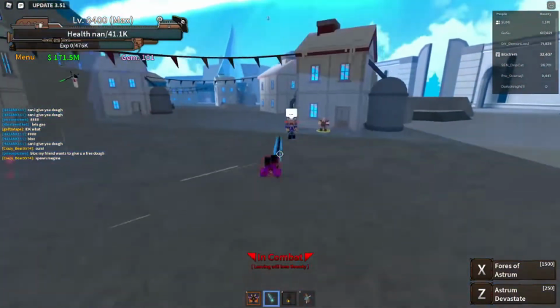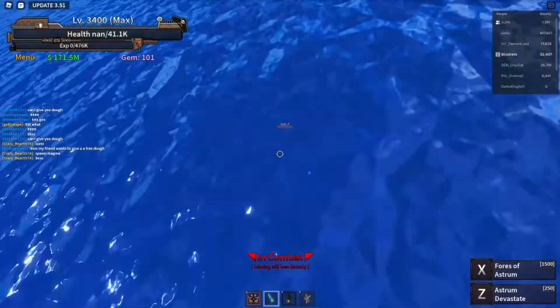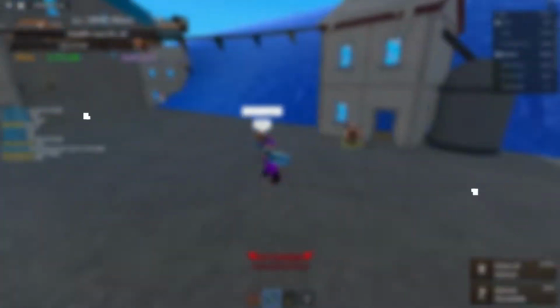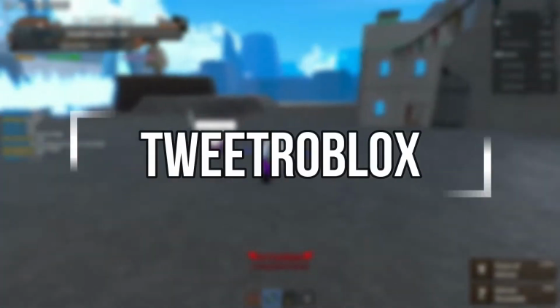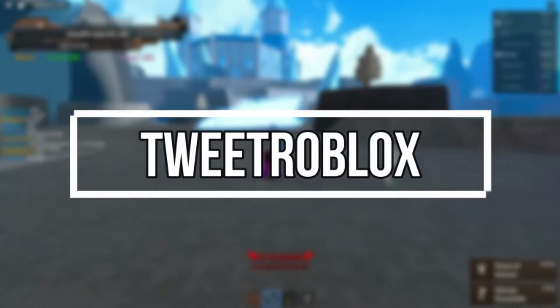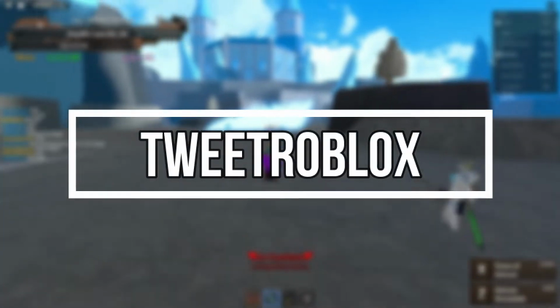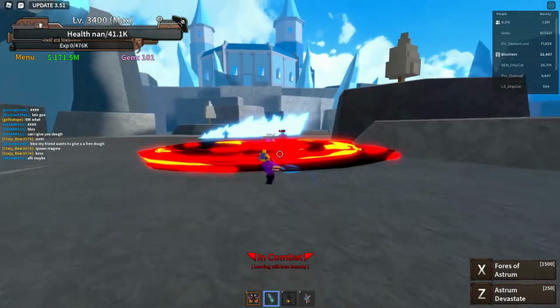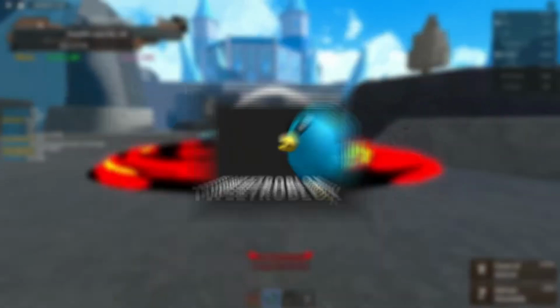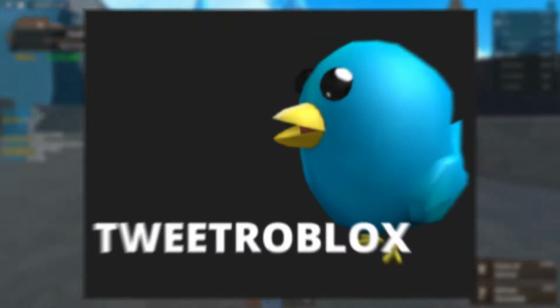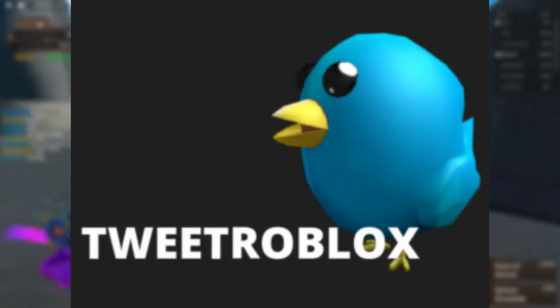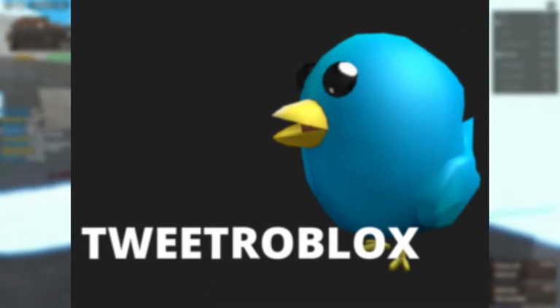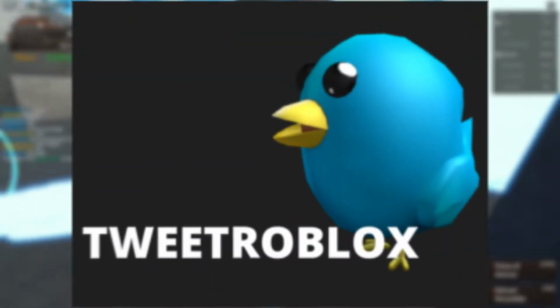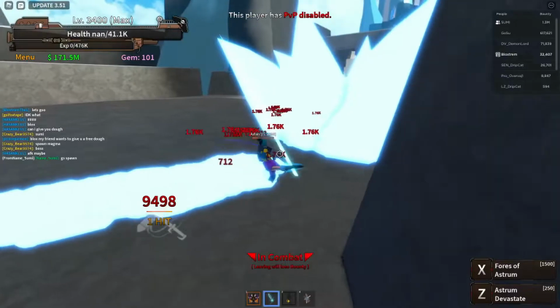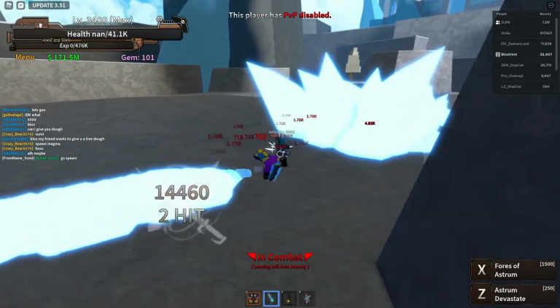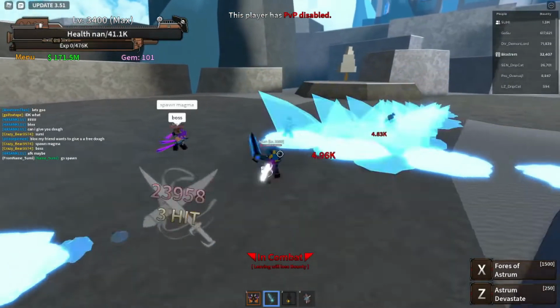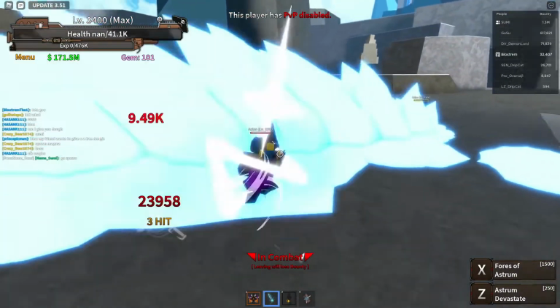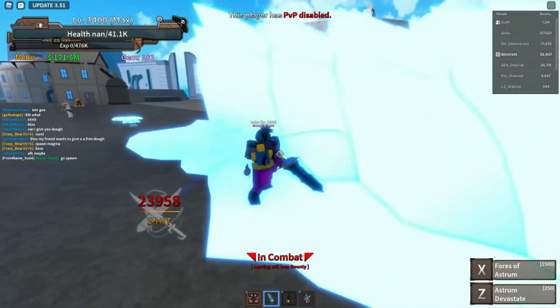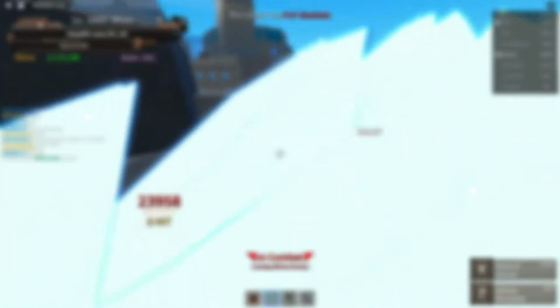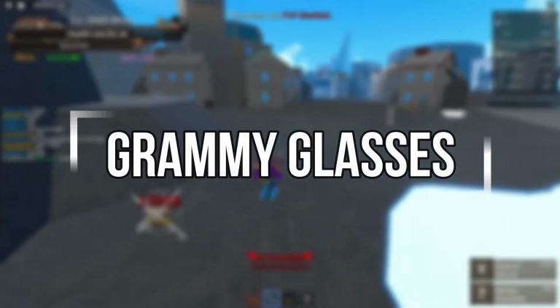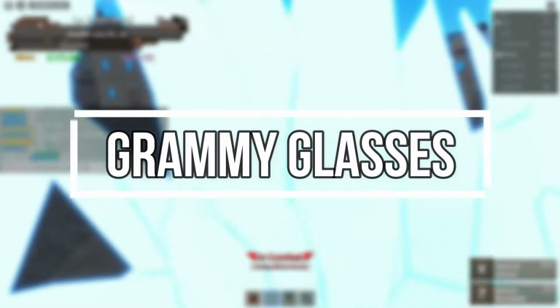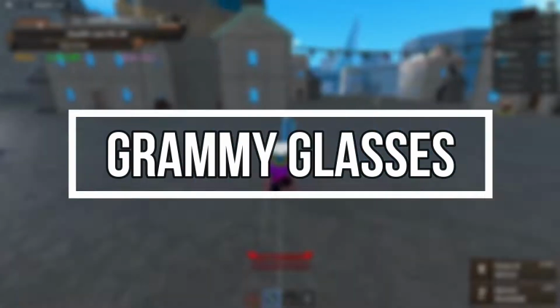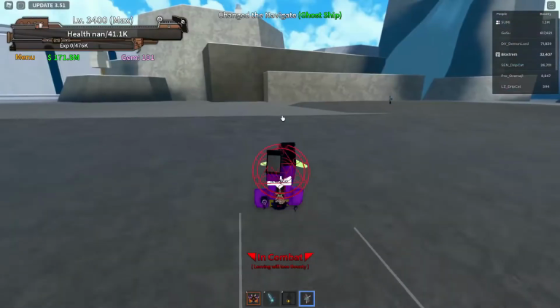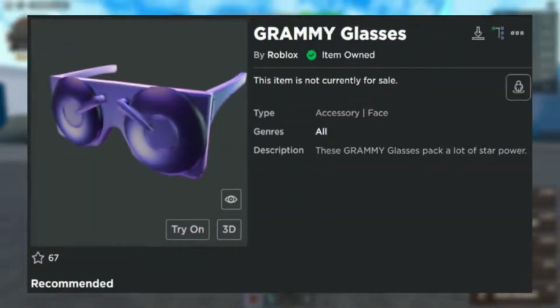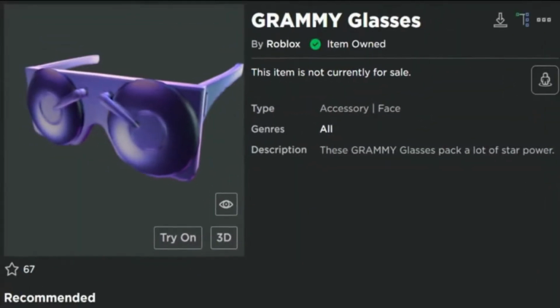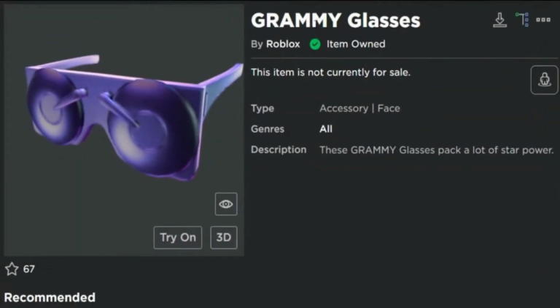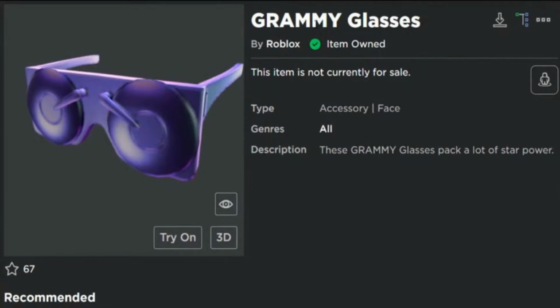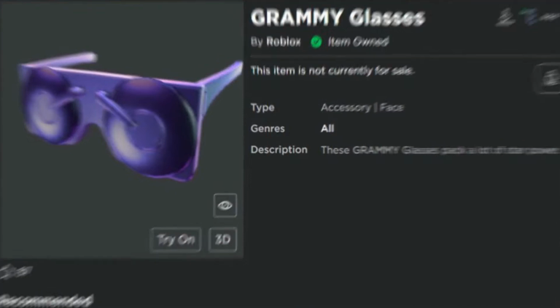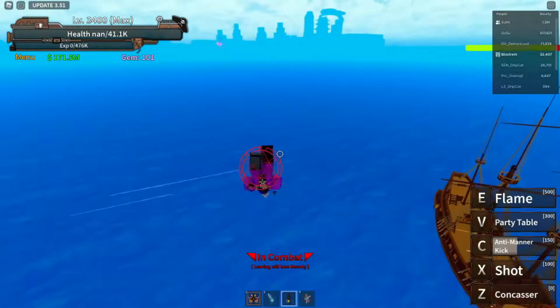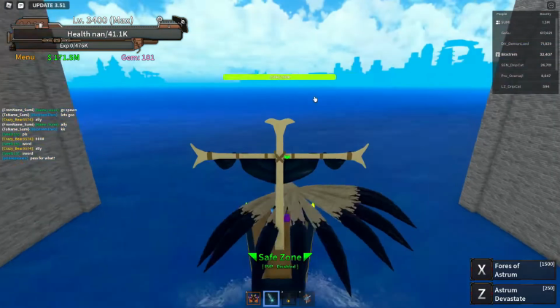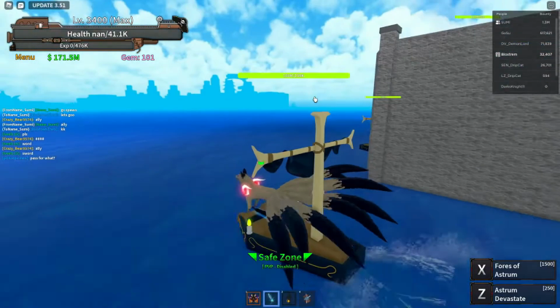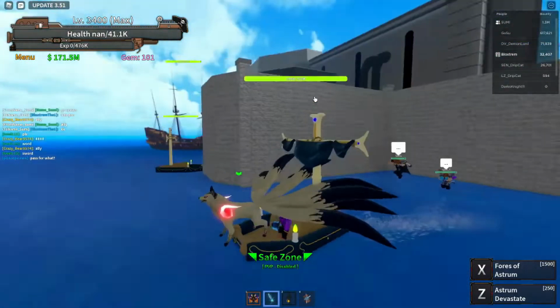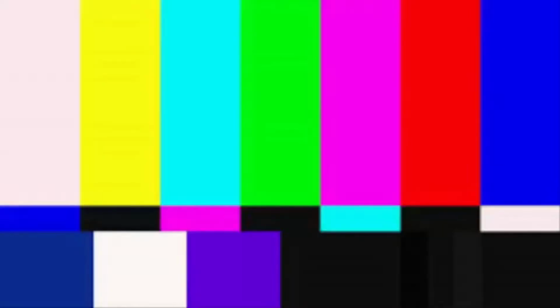Next, we have Tweet Roblox — the bird says shoulder pad. To celebrate Twitter, they made a bird. Next, we have Grammy Glasses. These can be obtained by participating in the special Grammy event. You should get this now.